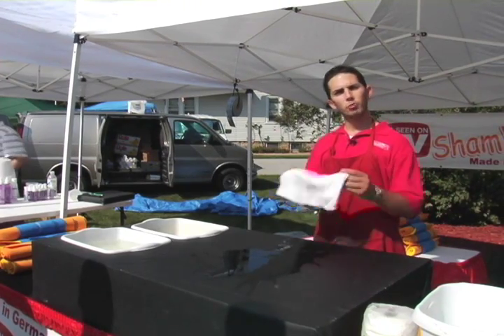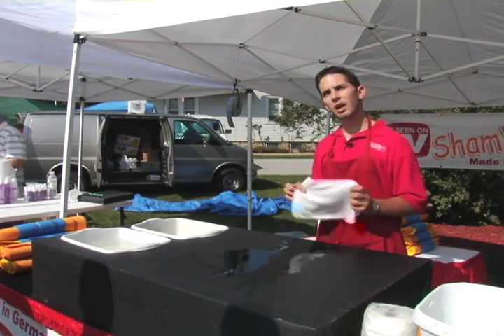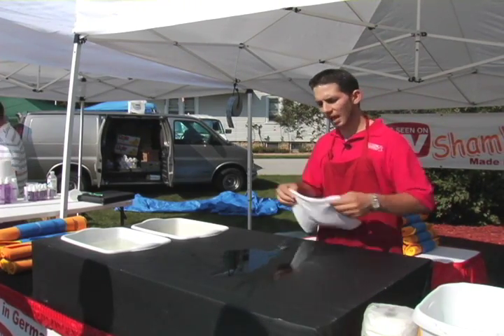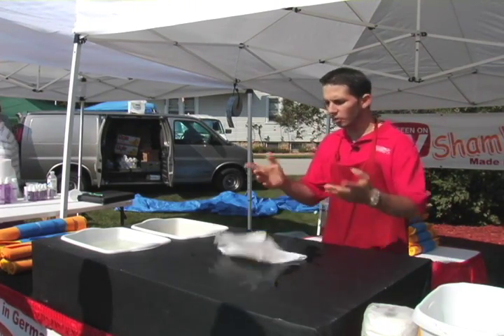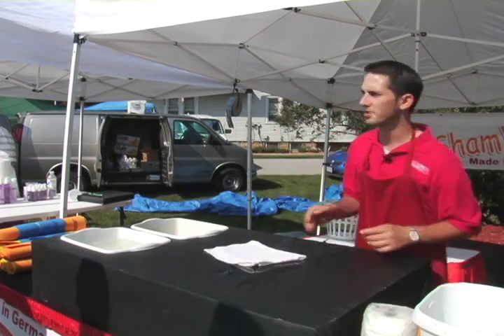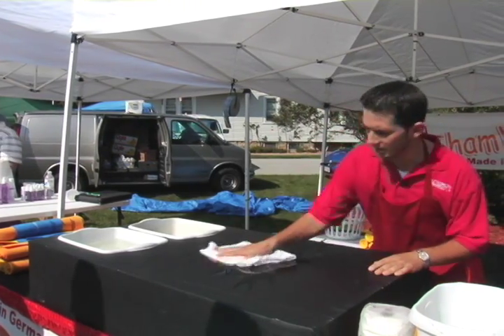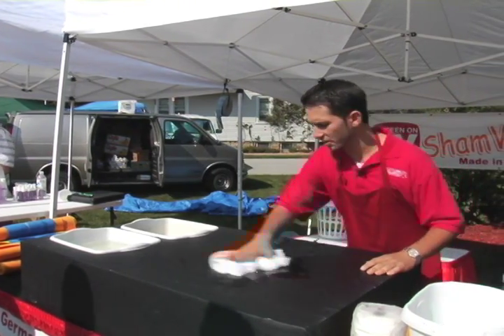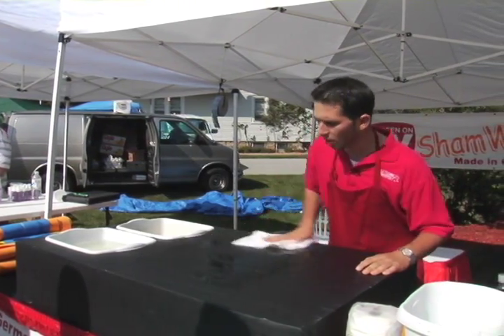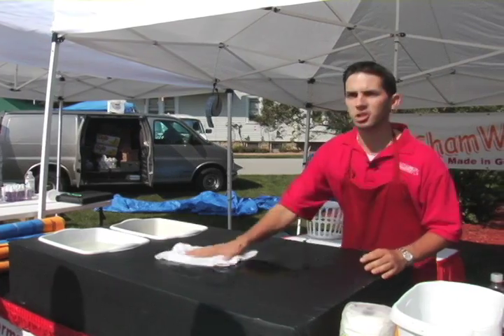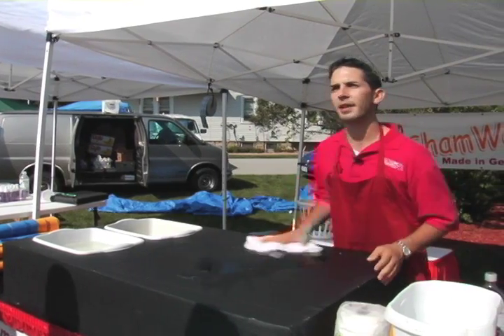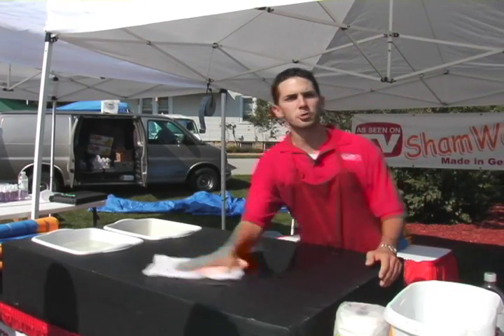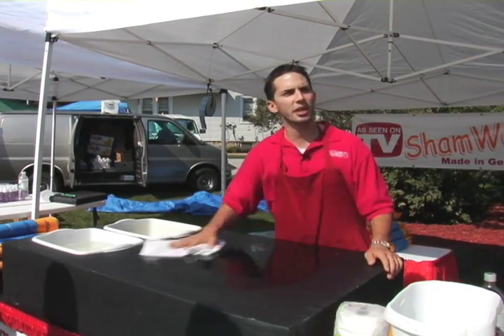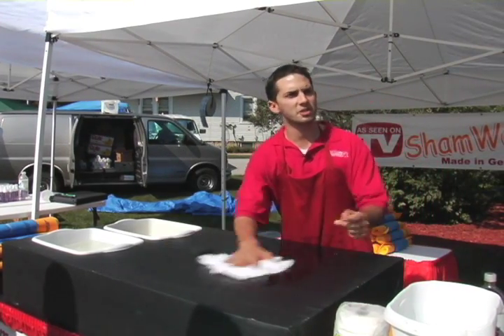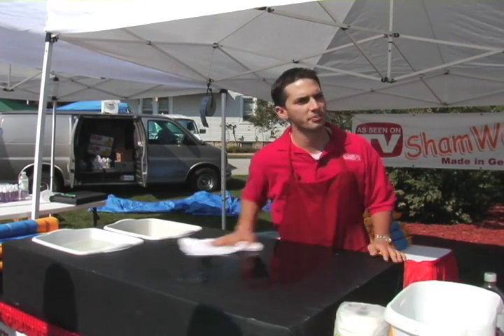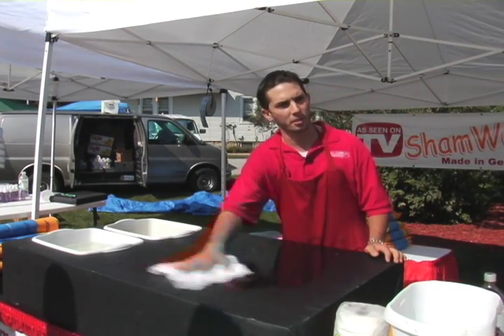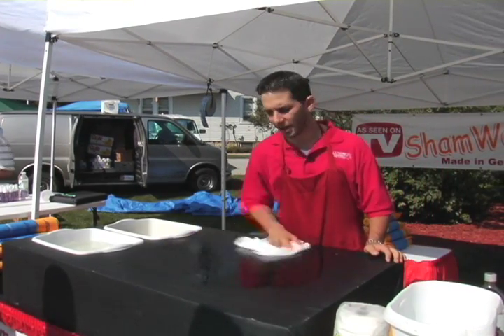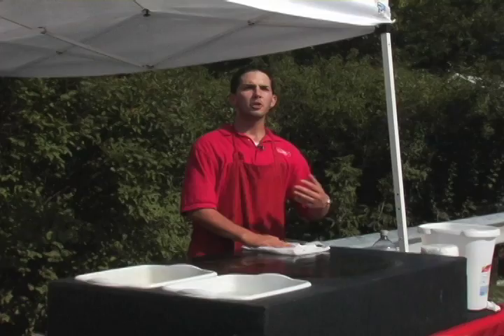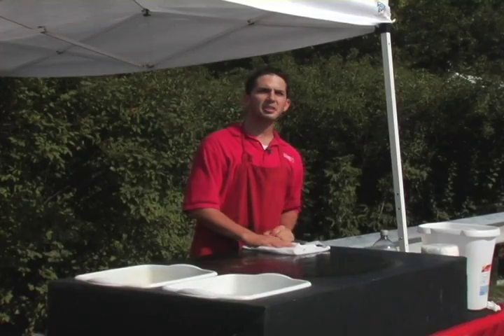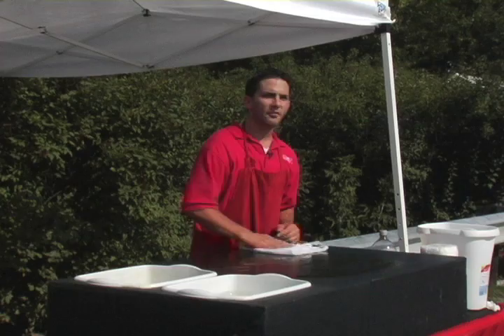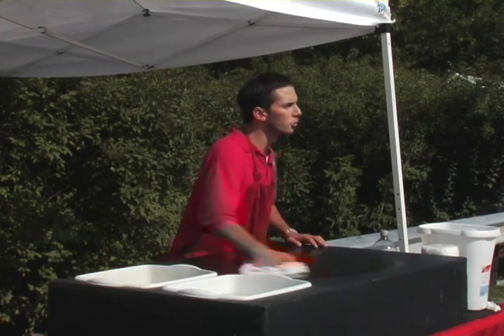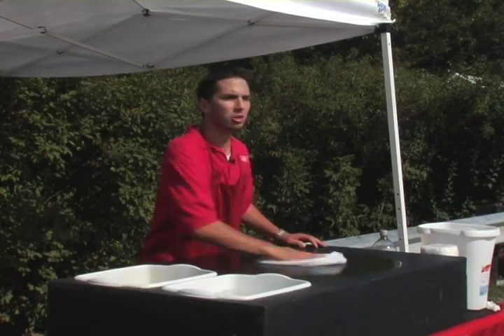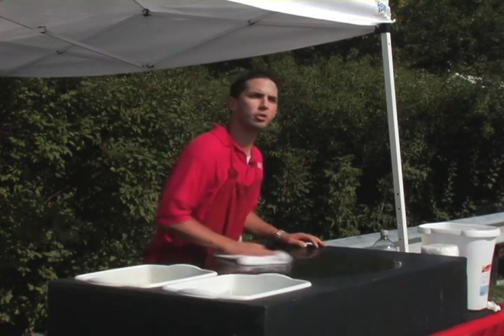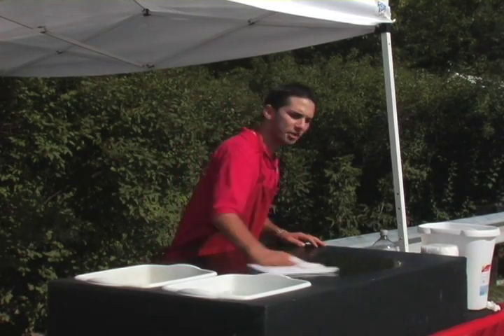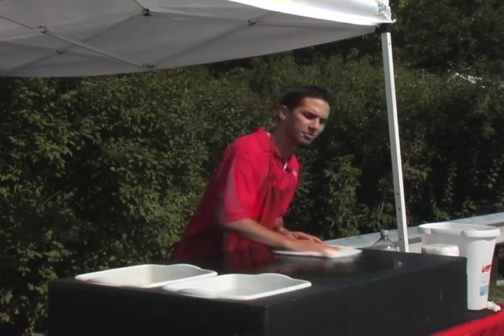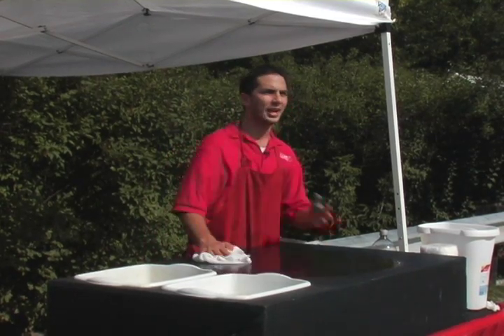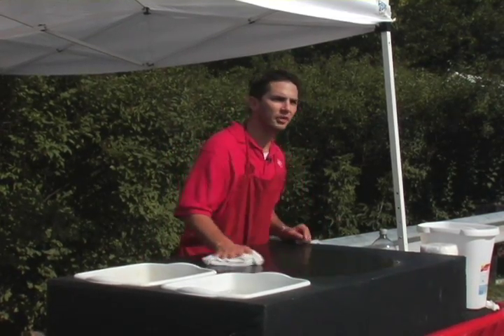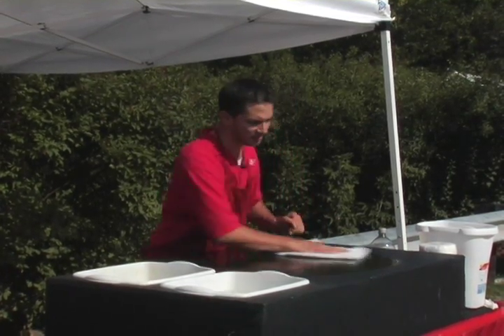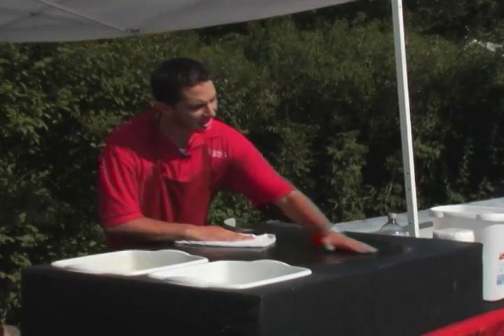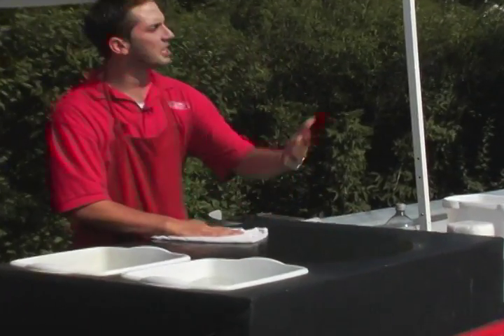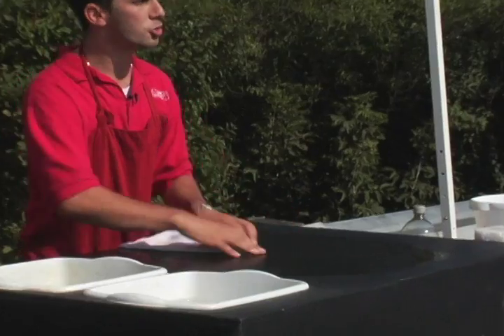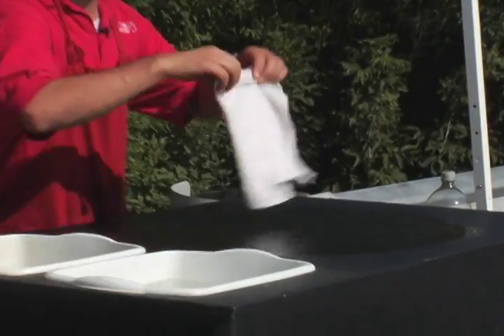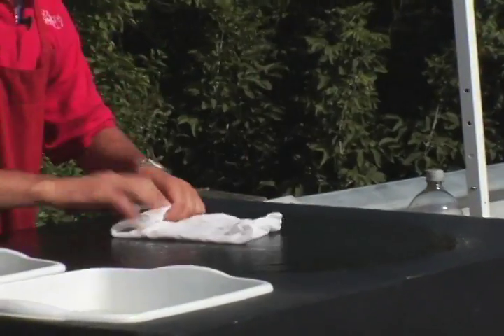Your regular household towel, it's going to work for some of it. Here's the thing — once it's actually wet and saturated with liquid, it just doesn't absorb anymore. You're going to get the same effect if you're drying your car, your truck, your motorcycle, any of your vehicles — you get nasty, thick streaks all over the place.